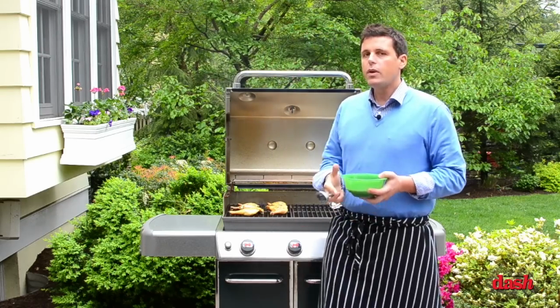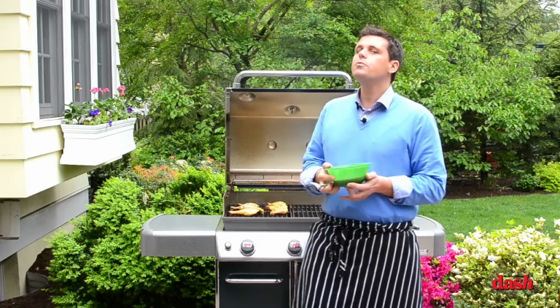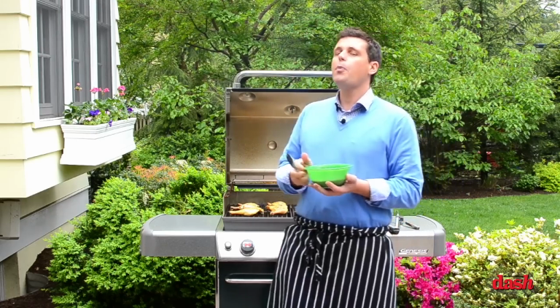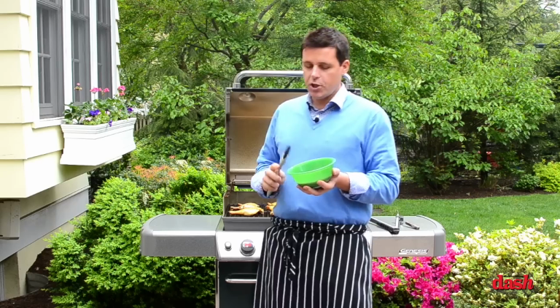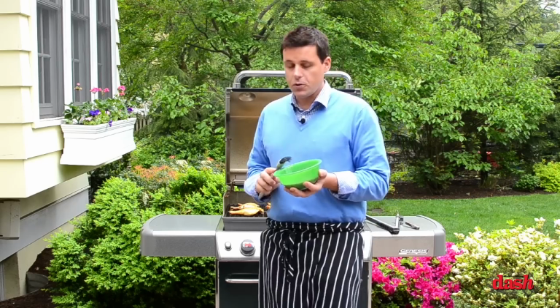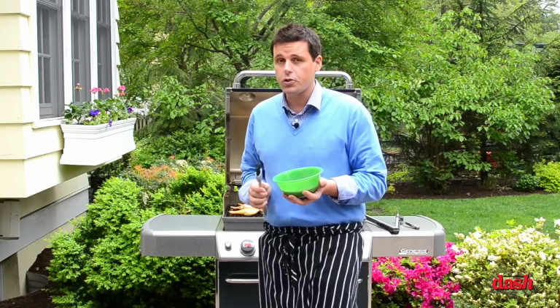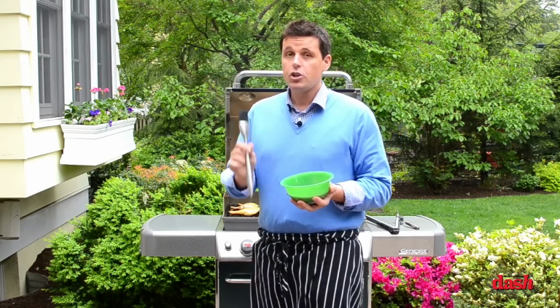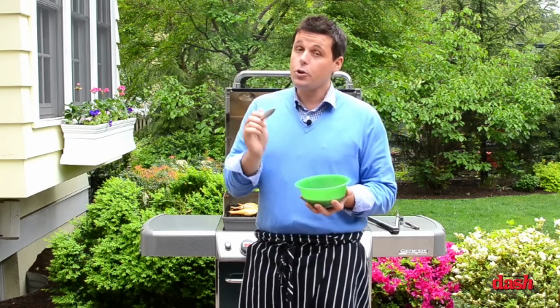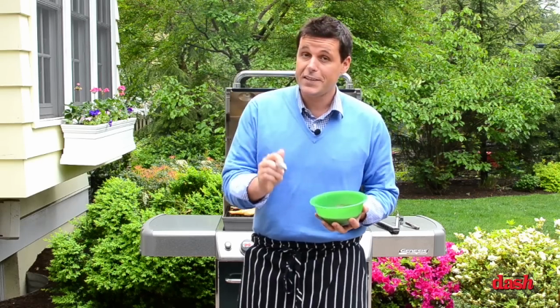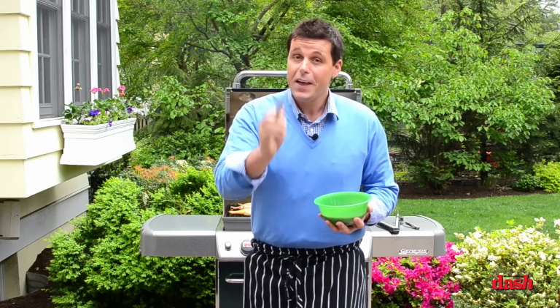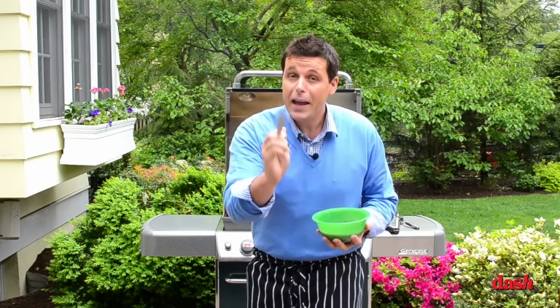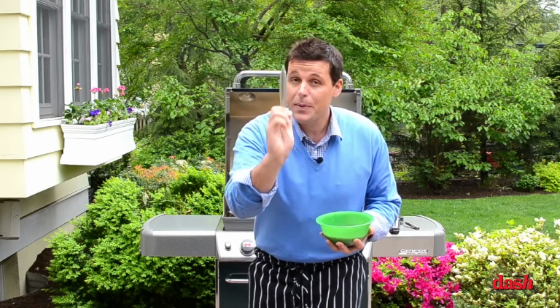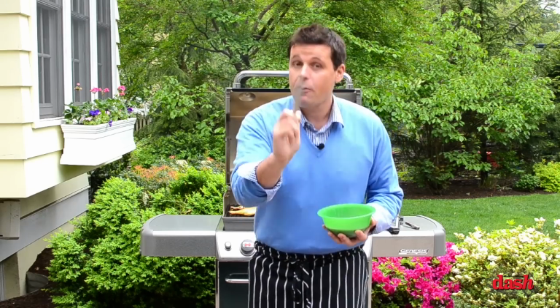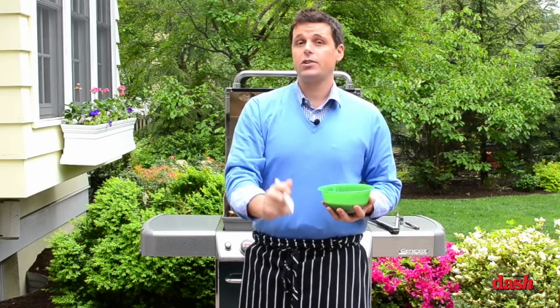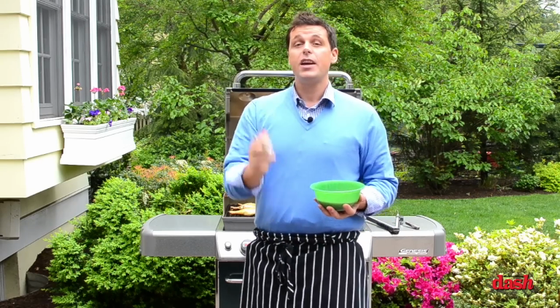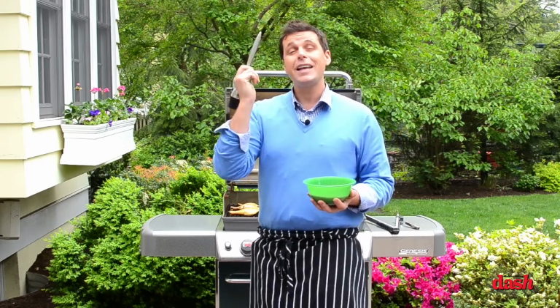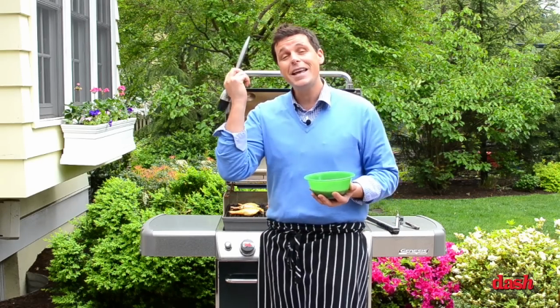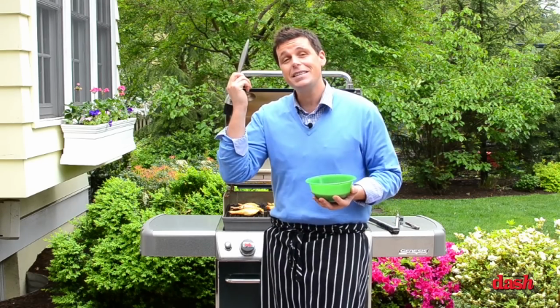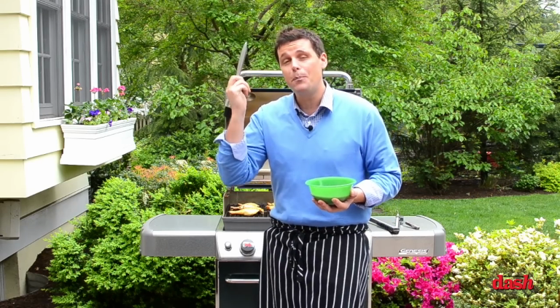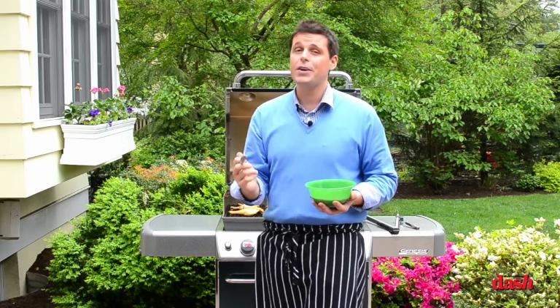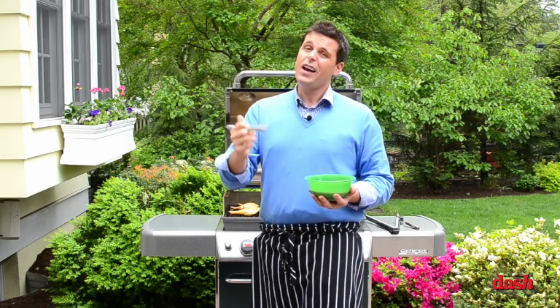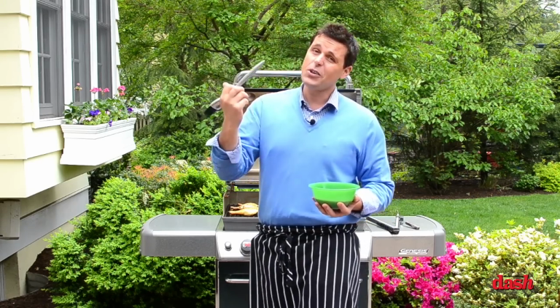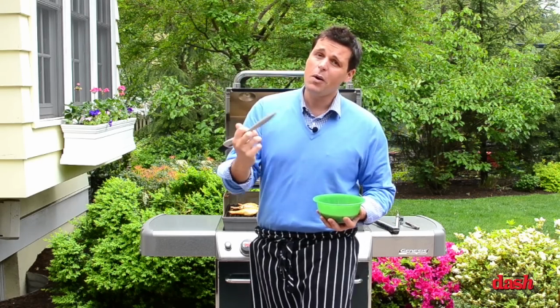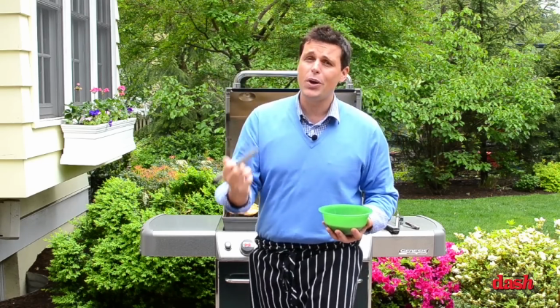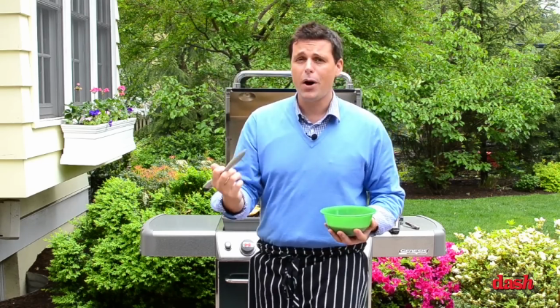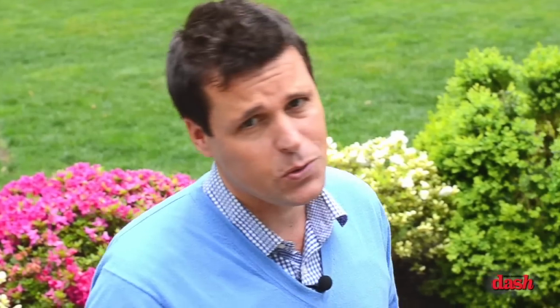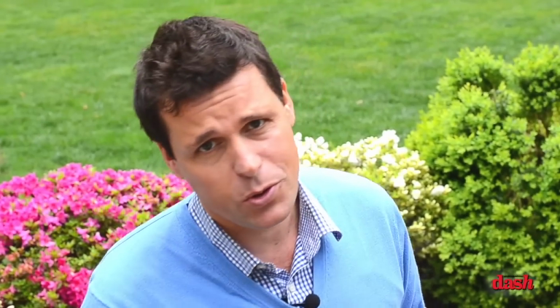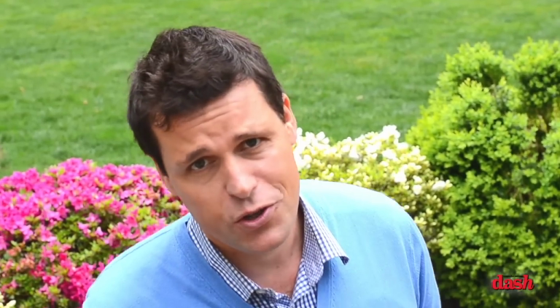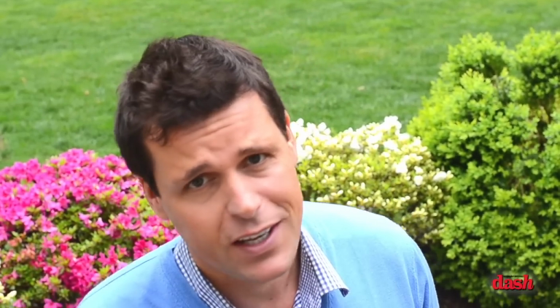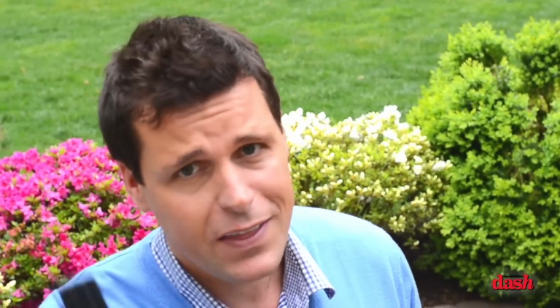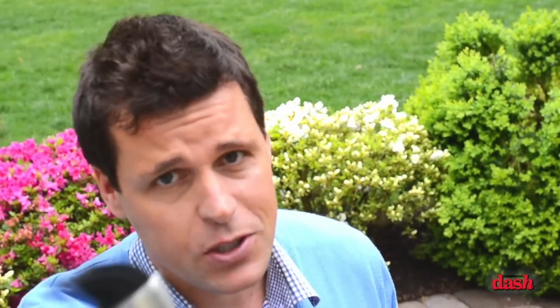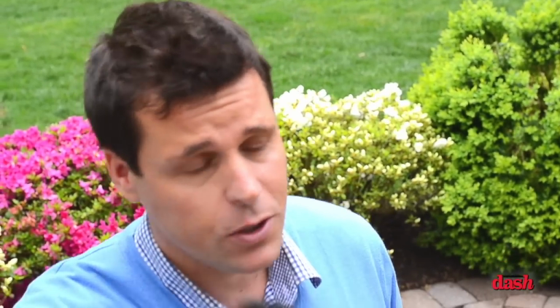When it comes to barbecue sauce — sugar-based — that can be a rascal. It has a tendency to burn, and you don't want burnt barbecue sauce on your chicken. That's no good.